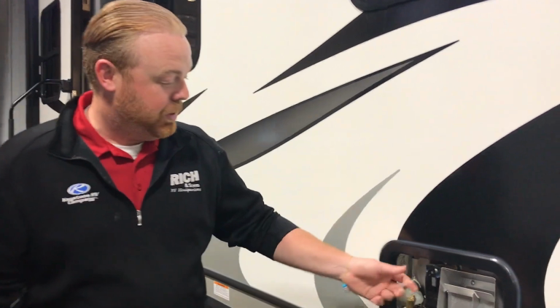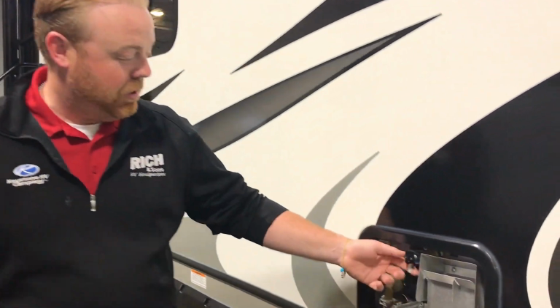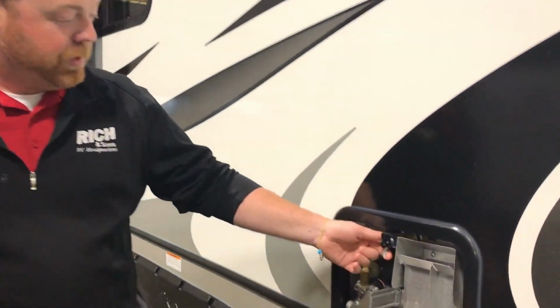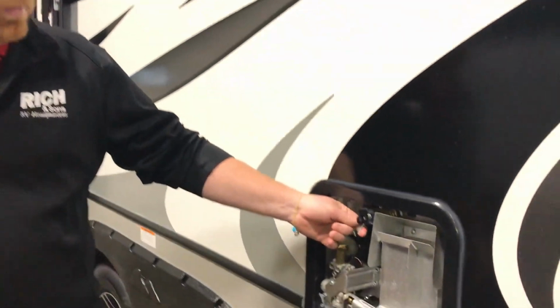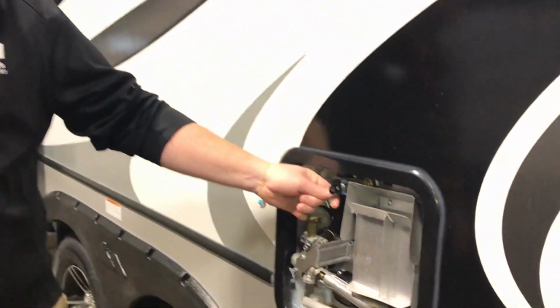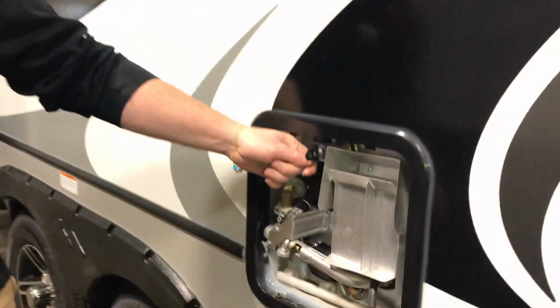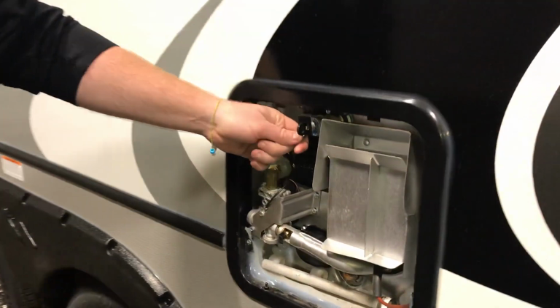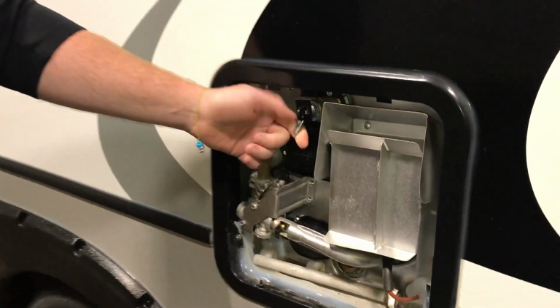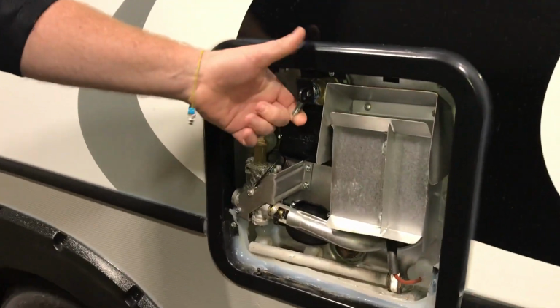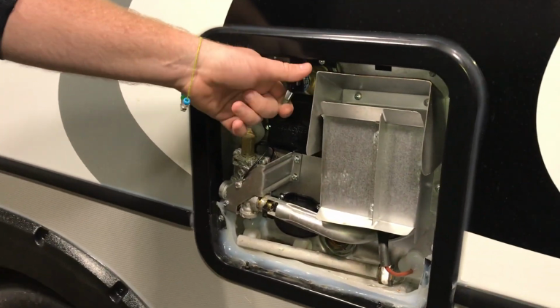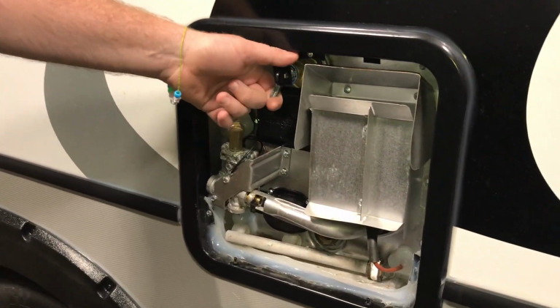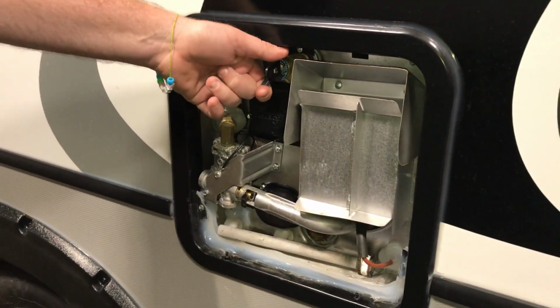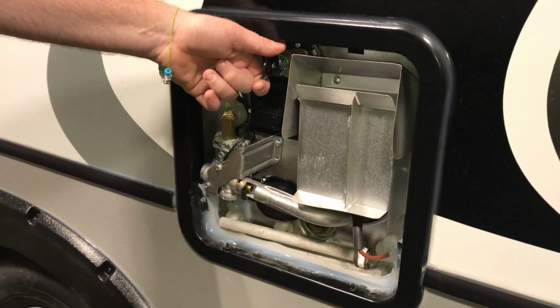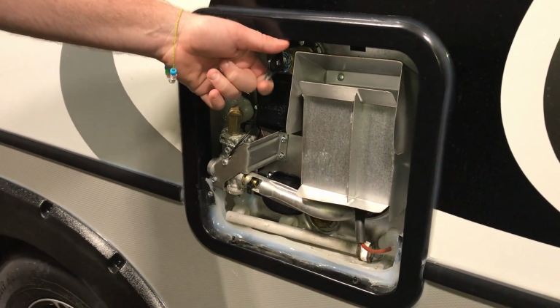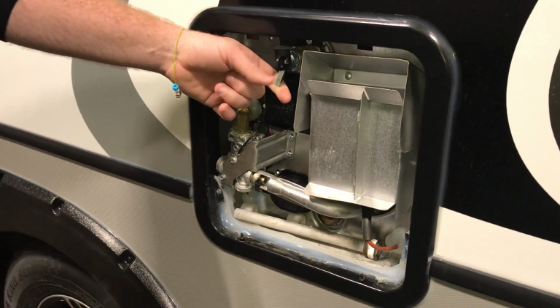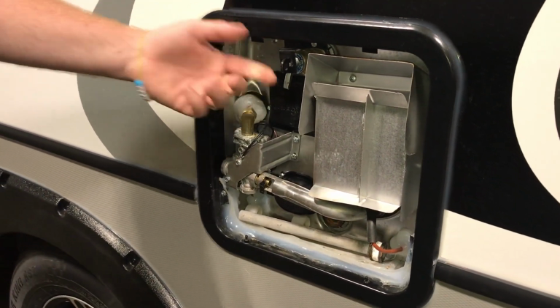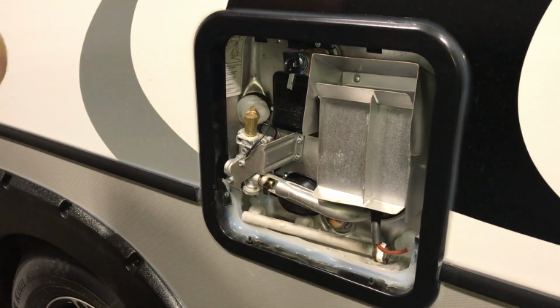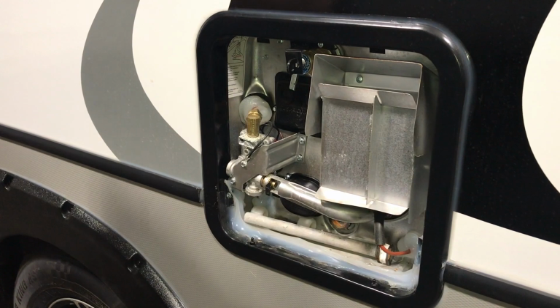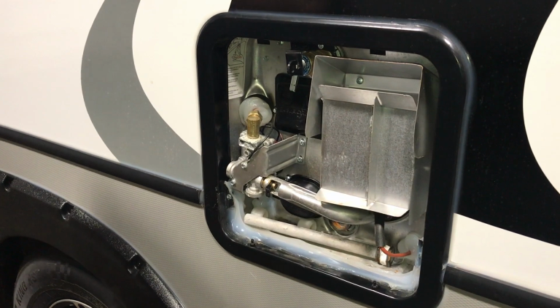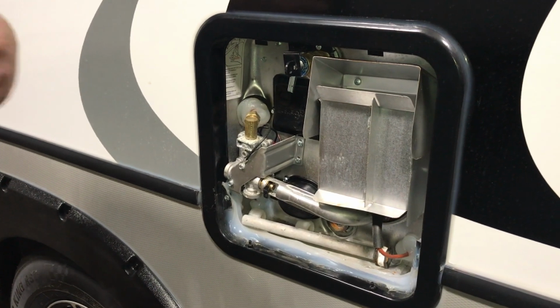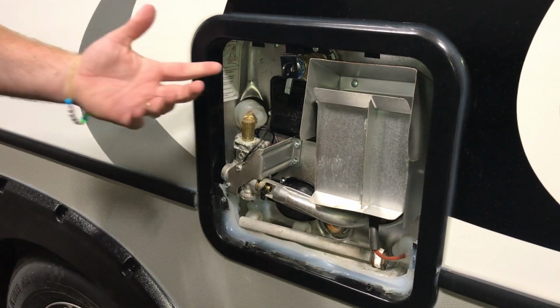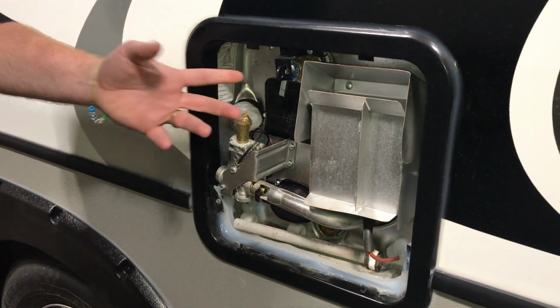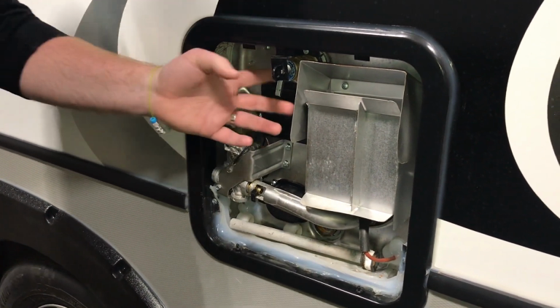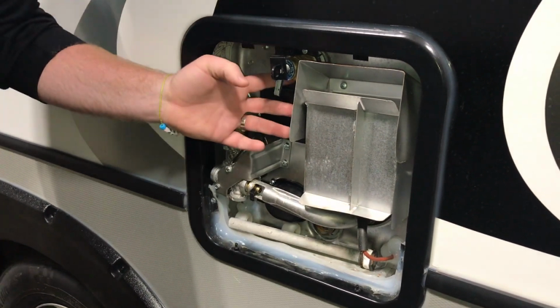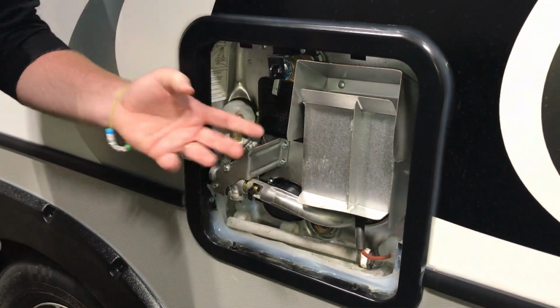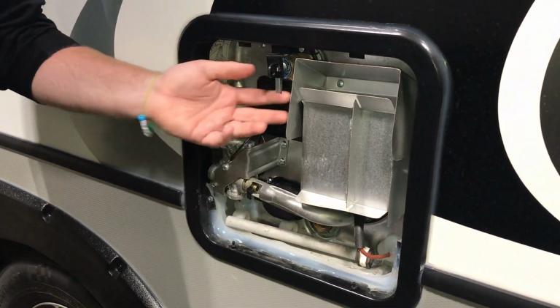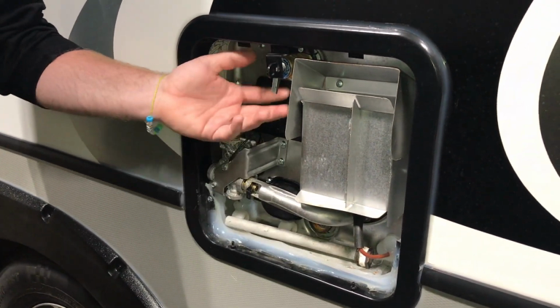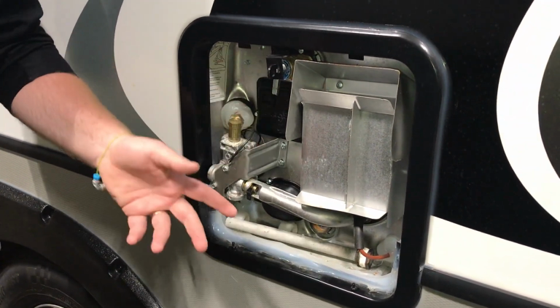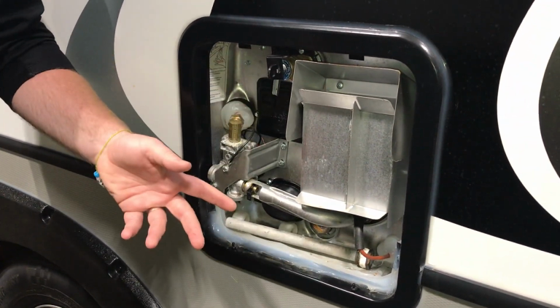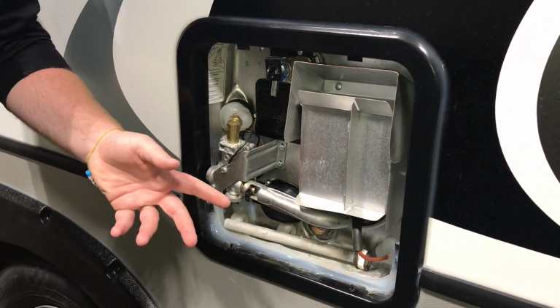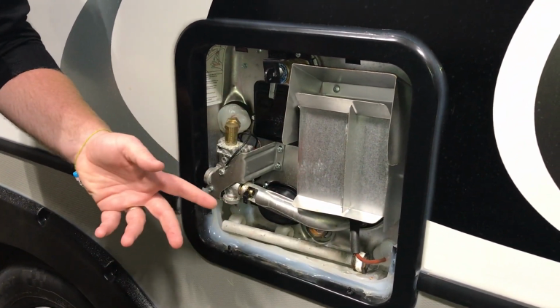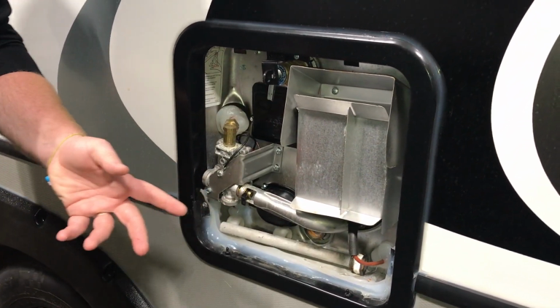There's a little relief valve up here on the top. If you pop that up towards you, it should spray water out. If you do have water in your water heater and it's full, you're gonna have water coming out at you.